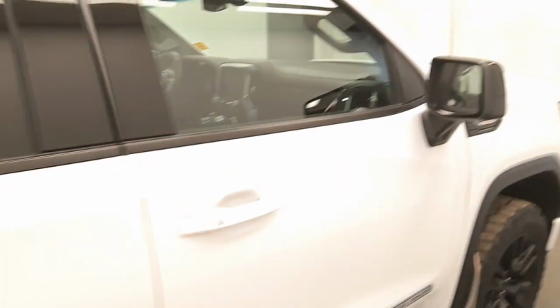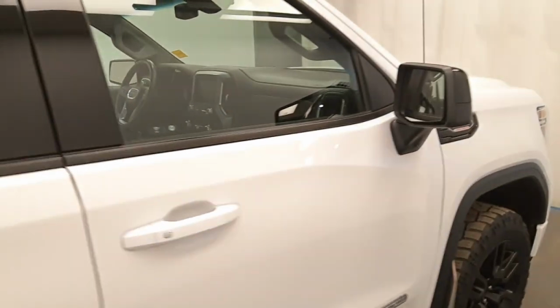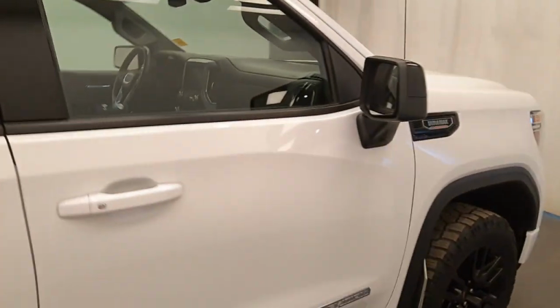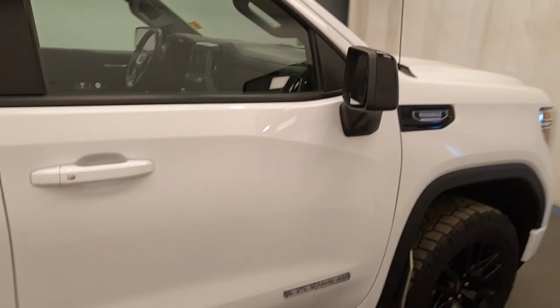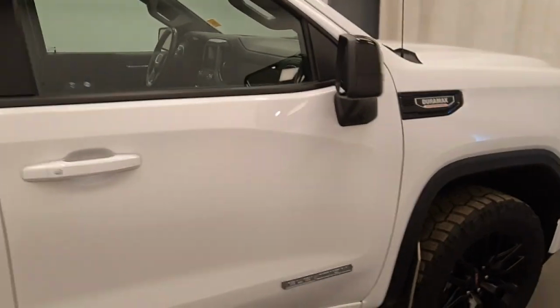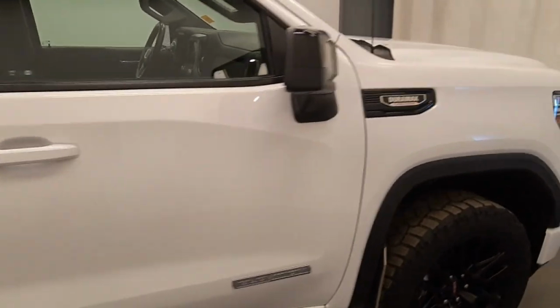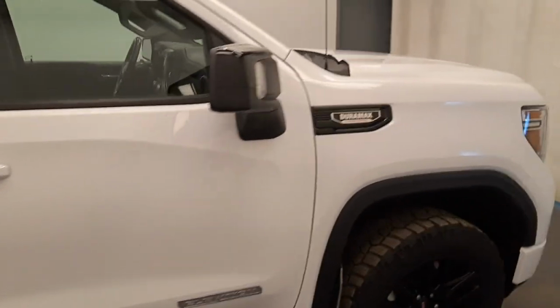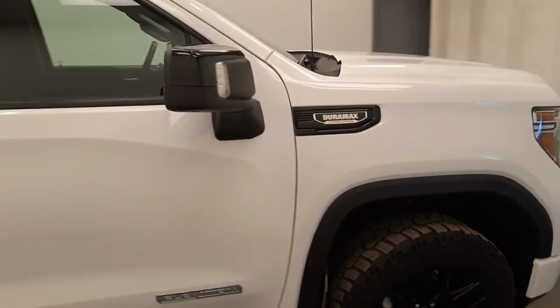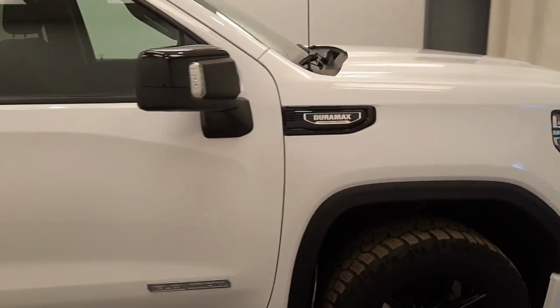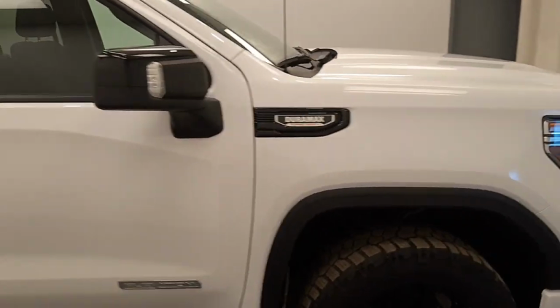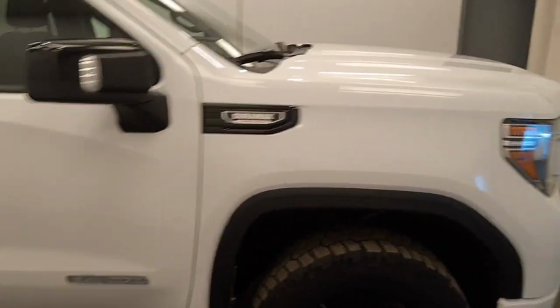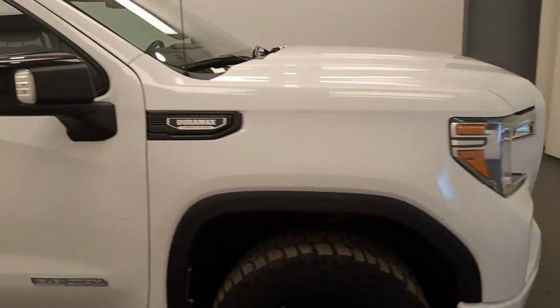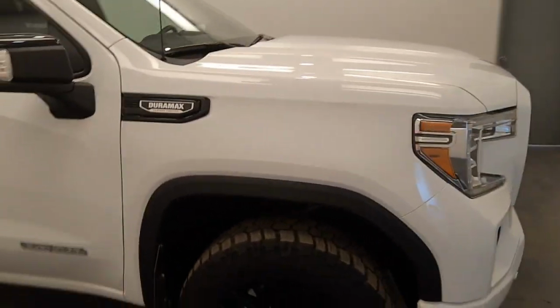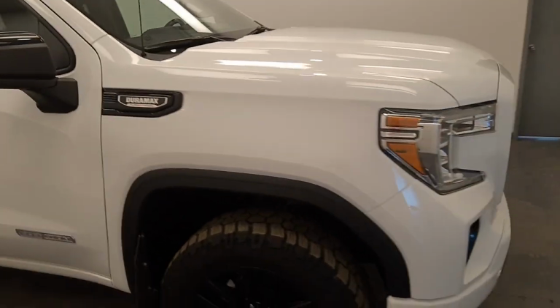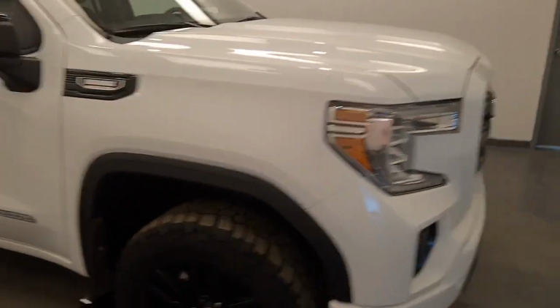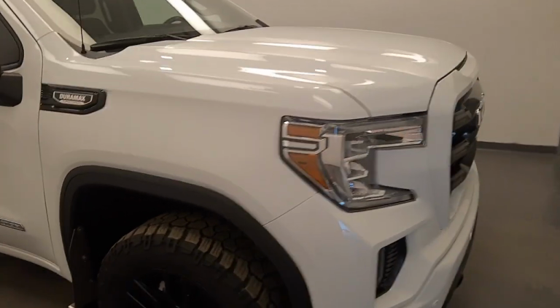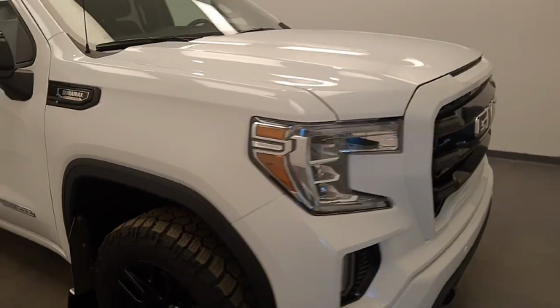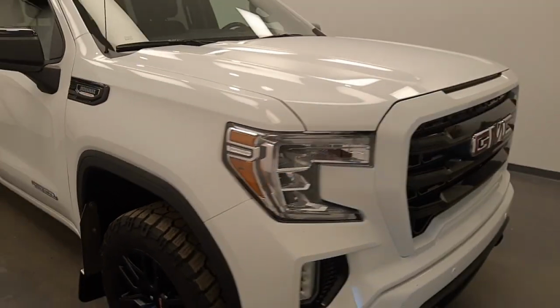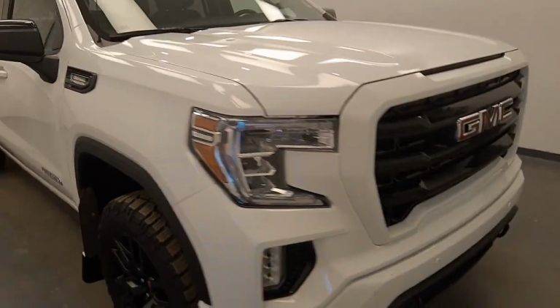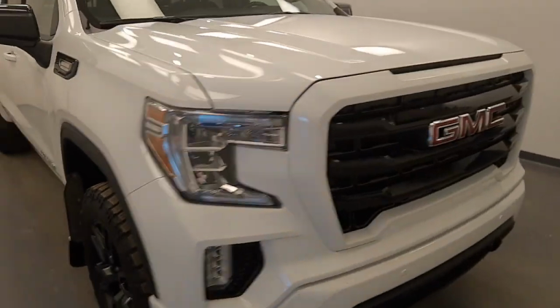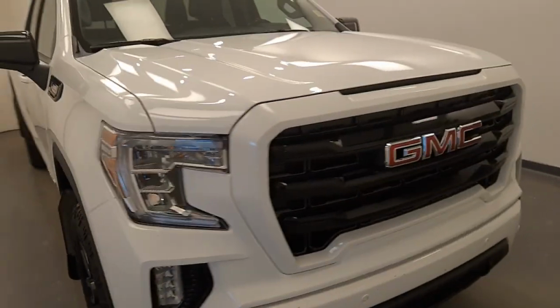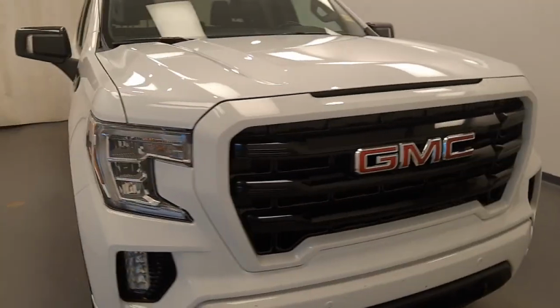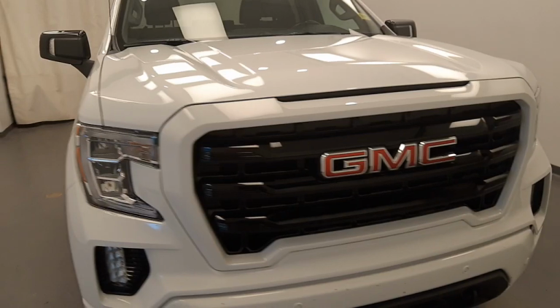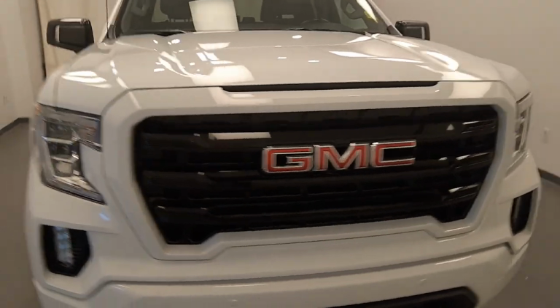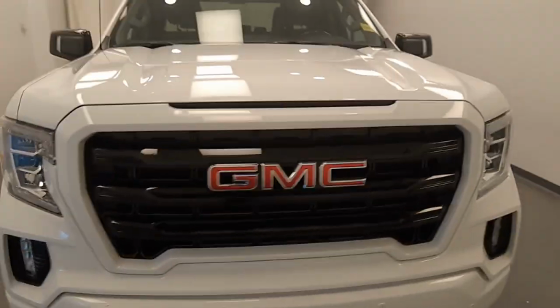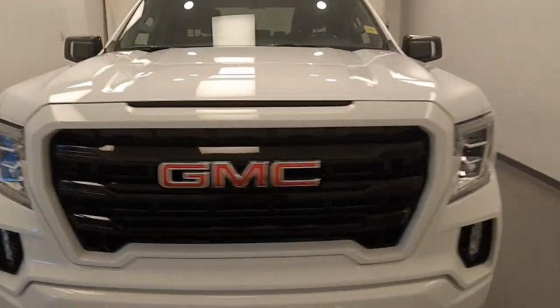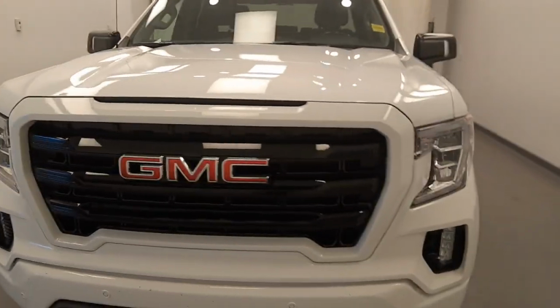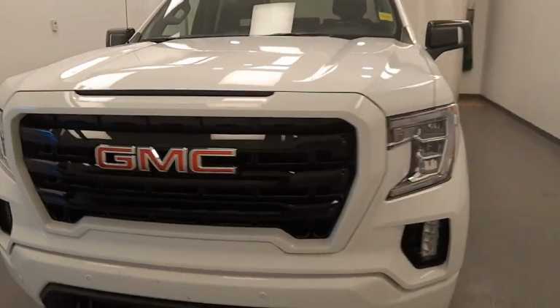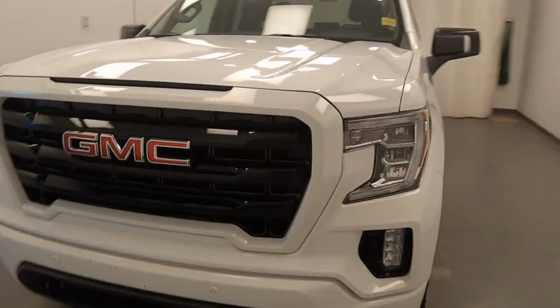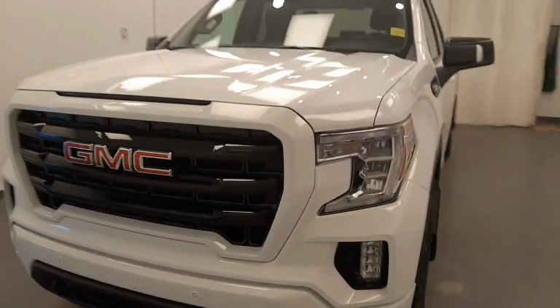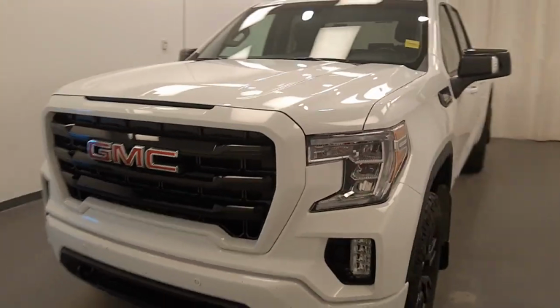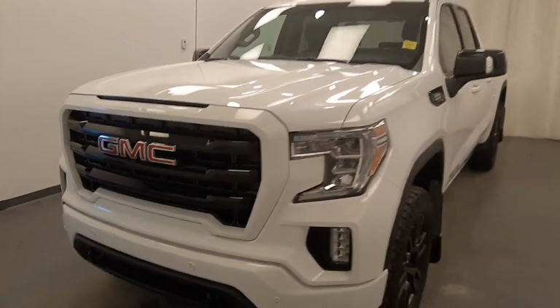Once again, we're viewing stock number 235730 on a 2022 GMC Sierra 1500. Exterior colour is white.